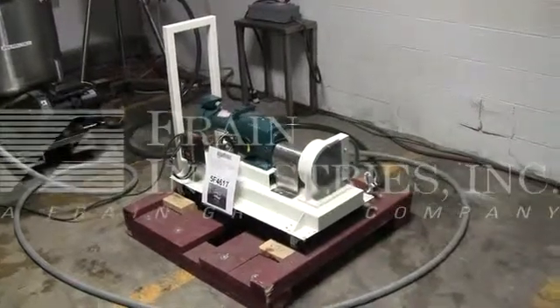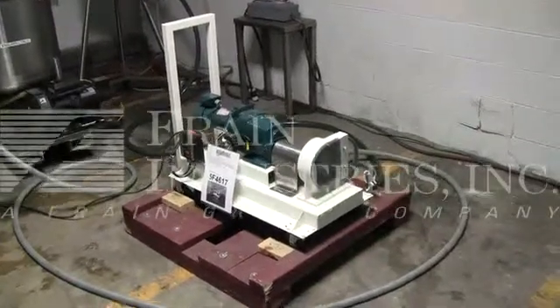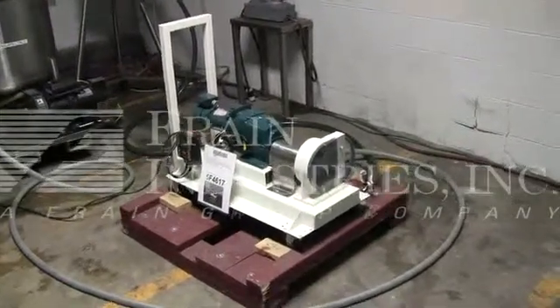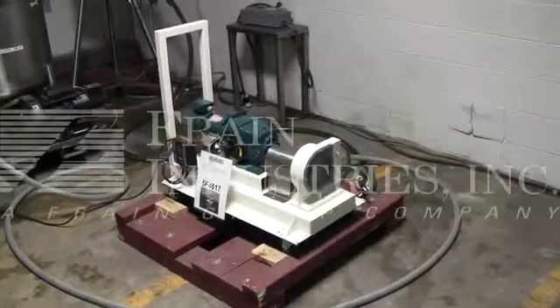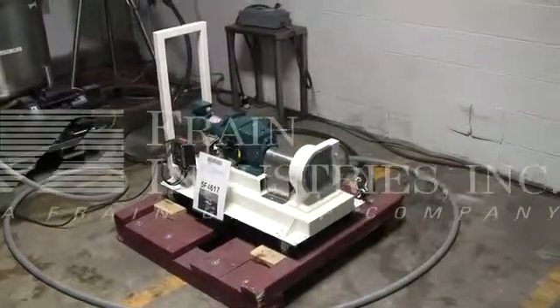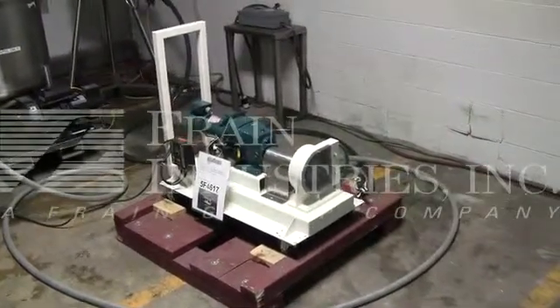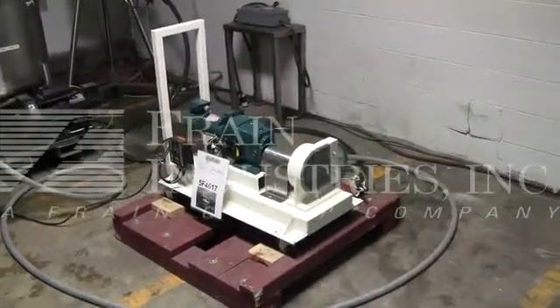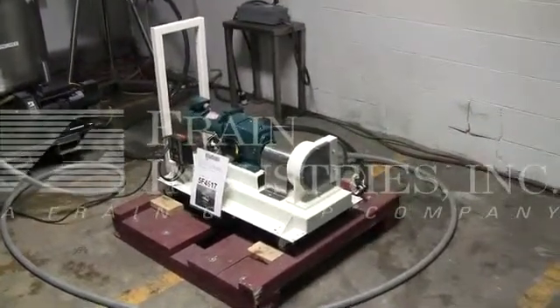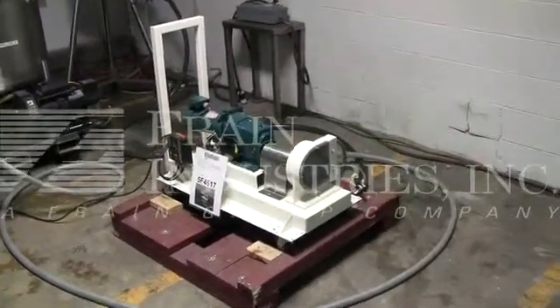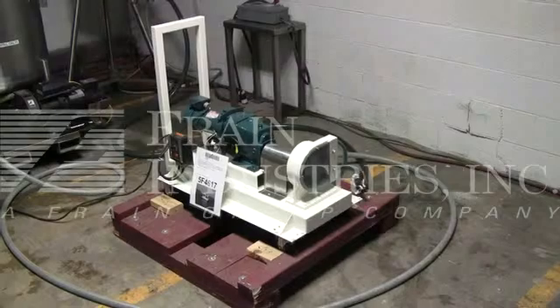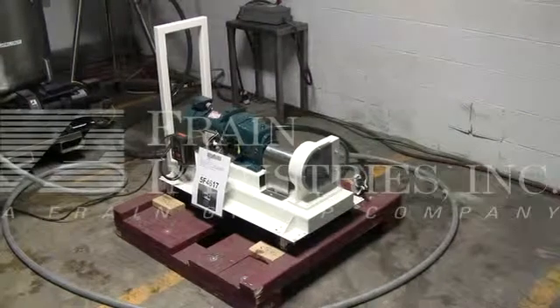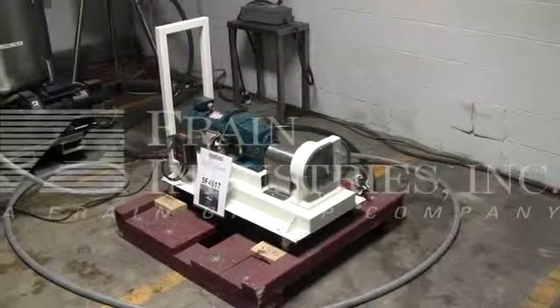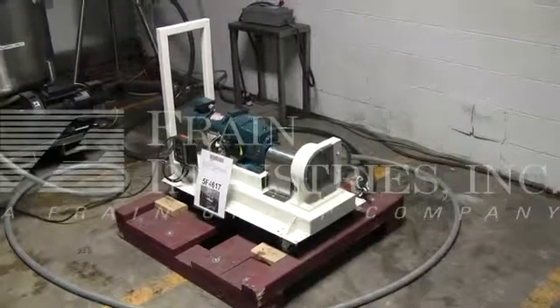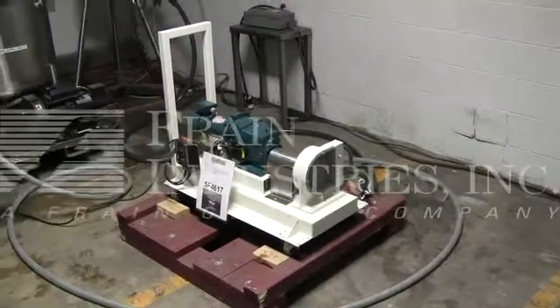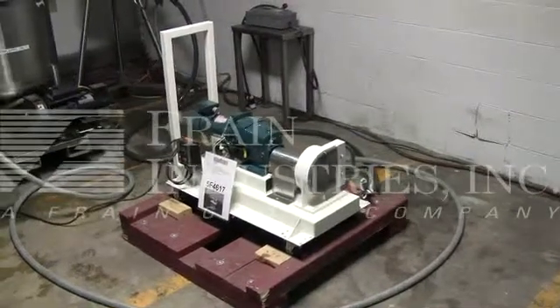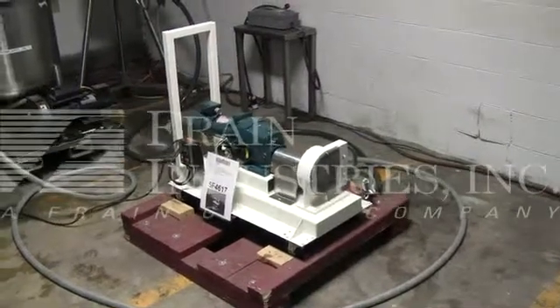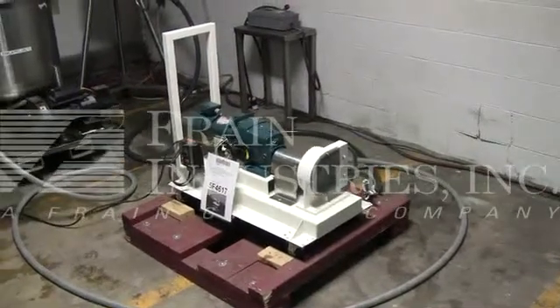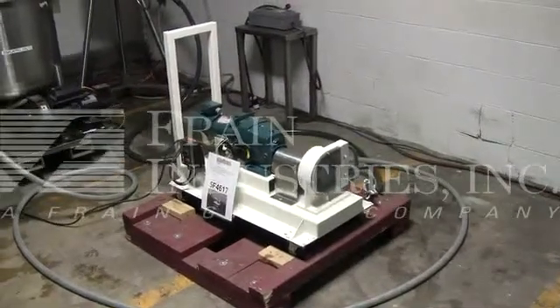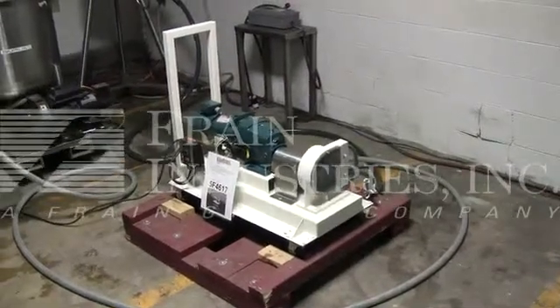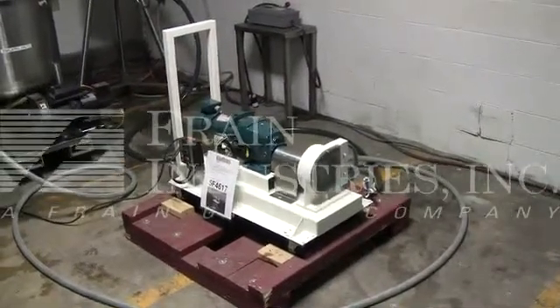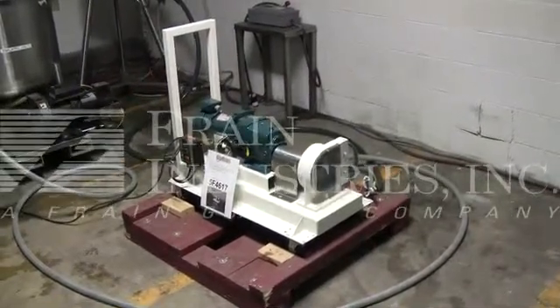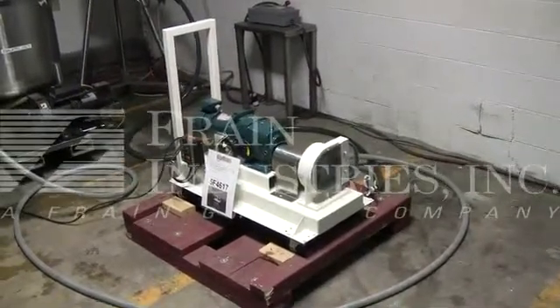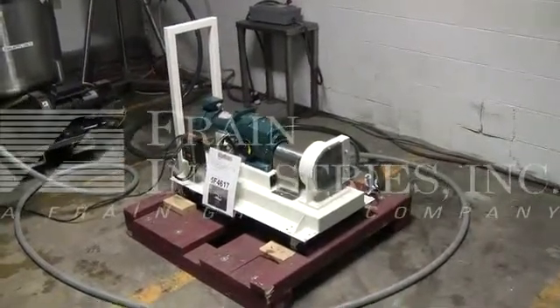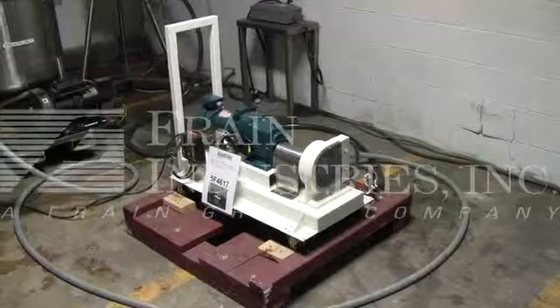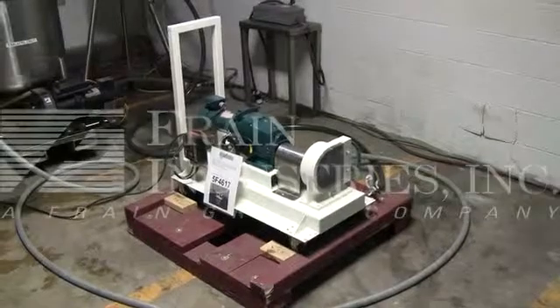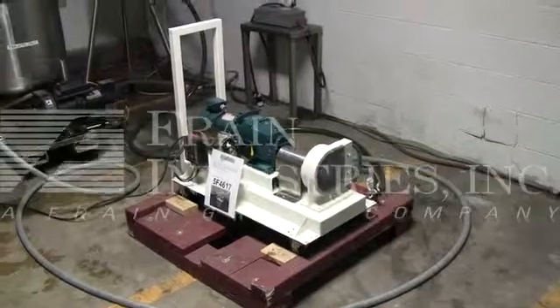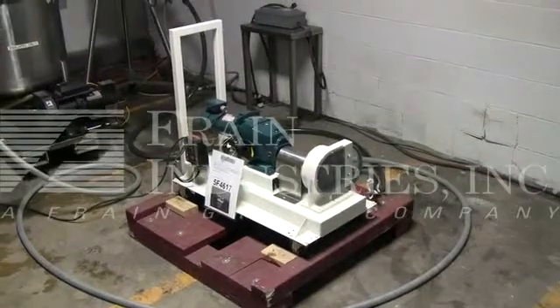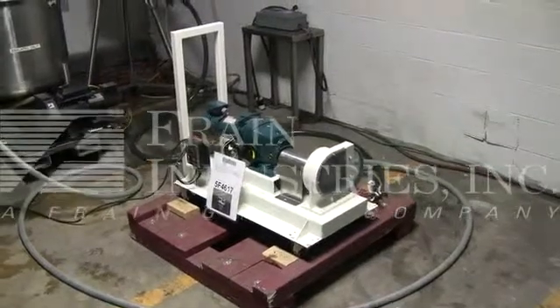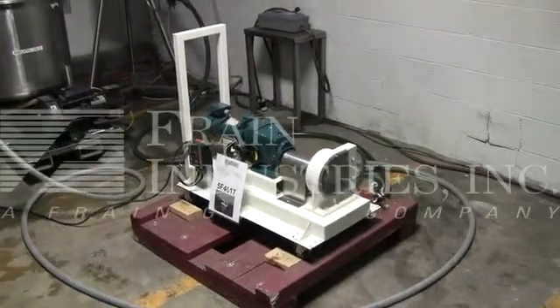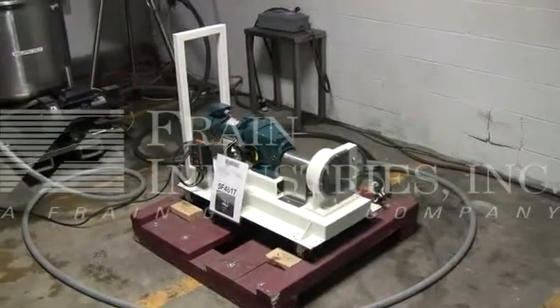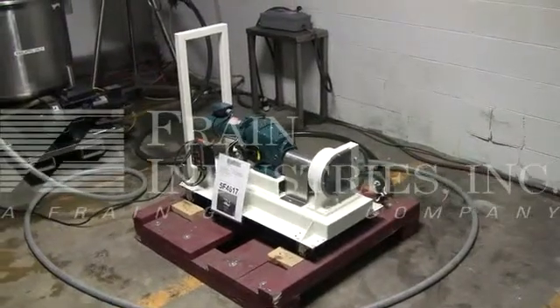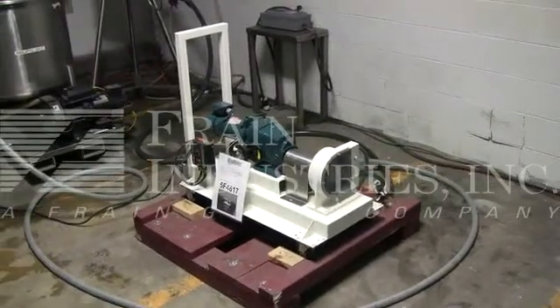The machine is currently set for single phase, 60 cycle, 120 volts. I recommend a field service technician to assist you with the startup and training on the machine. Please contact our field service manager to meet your field service requirements.